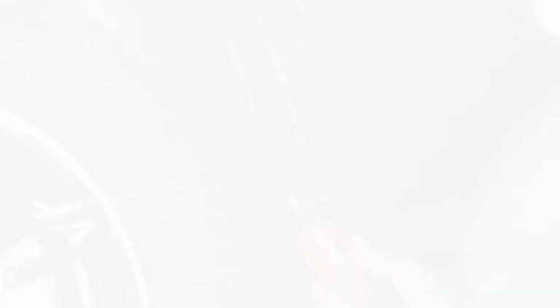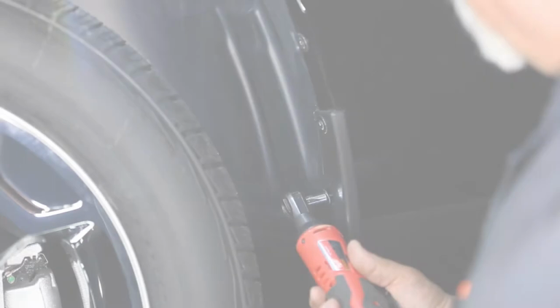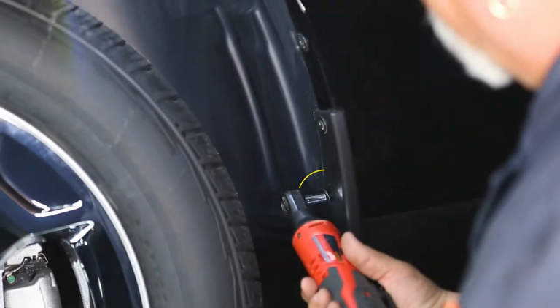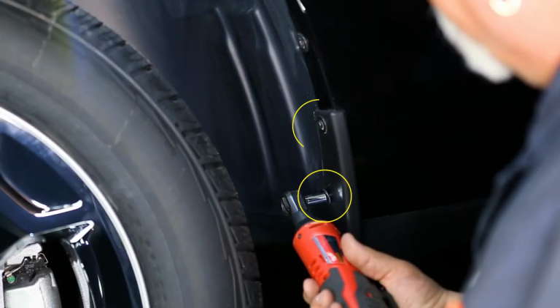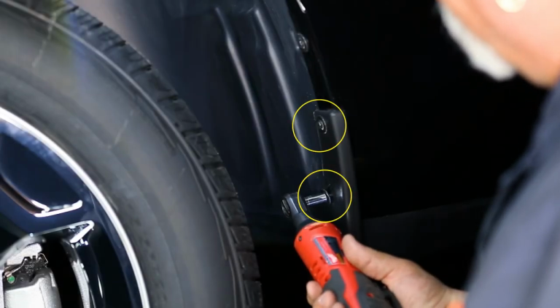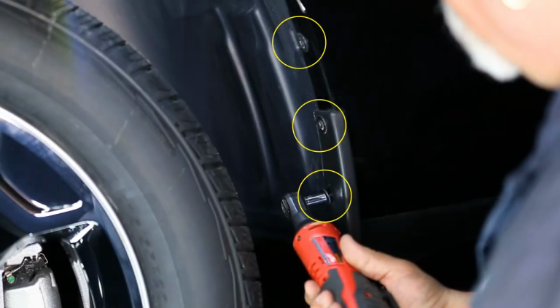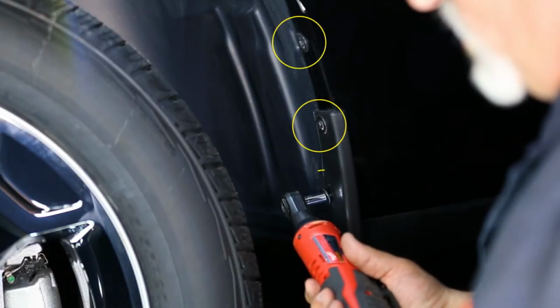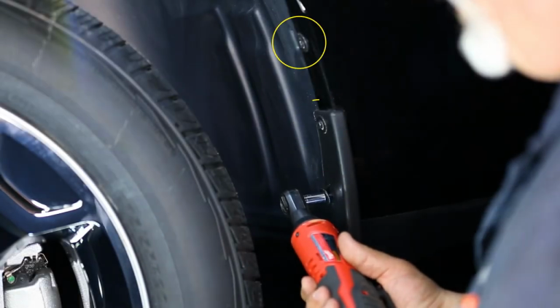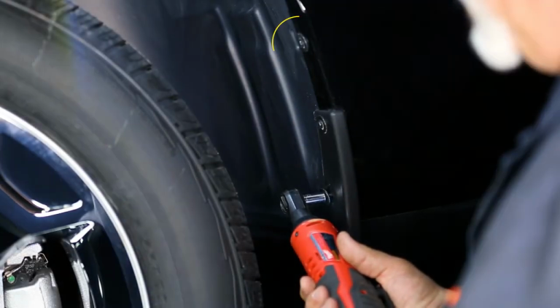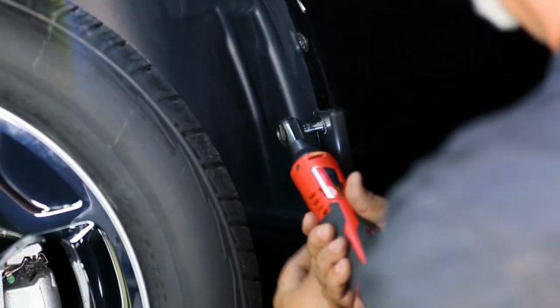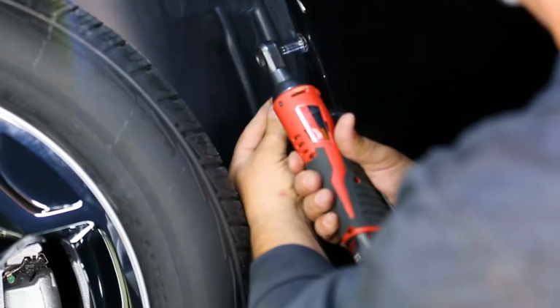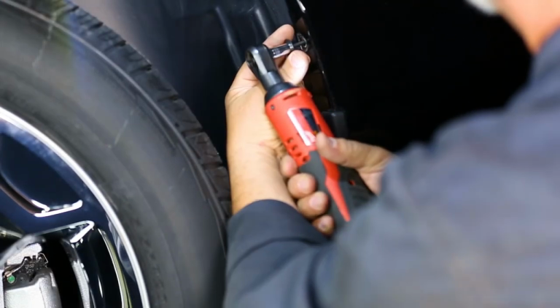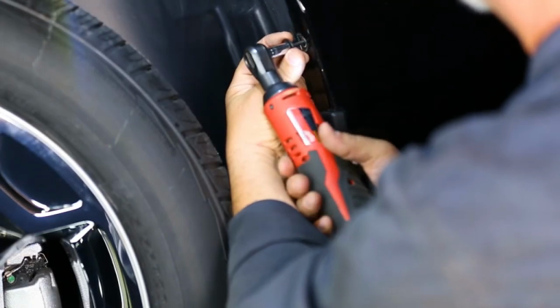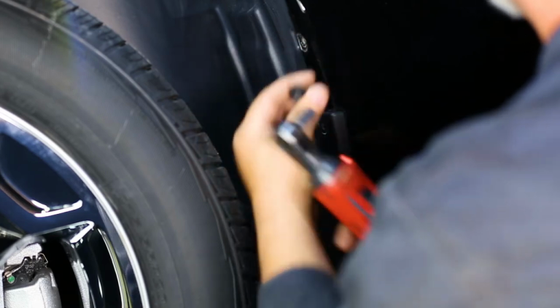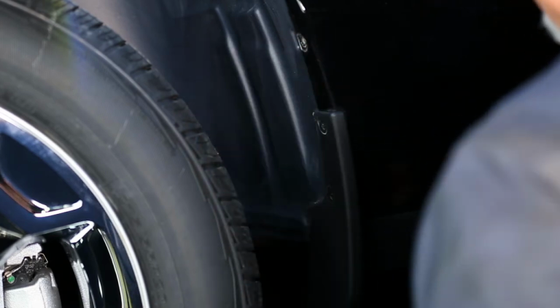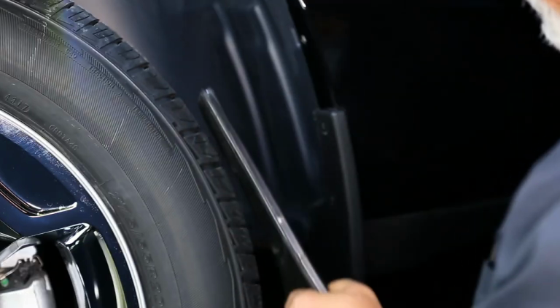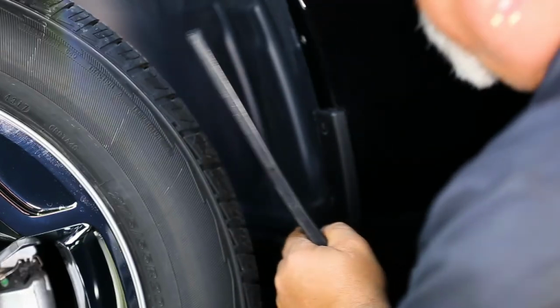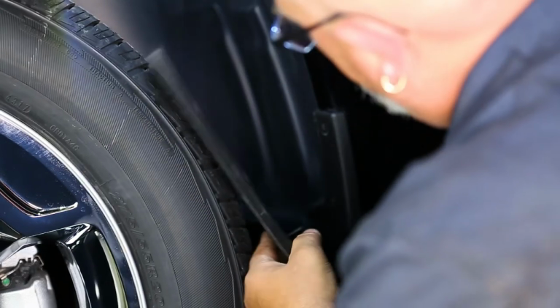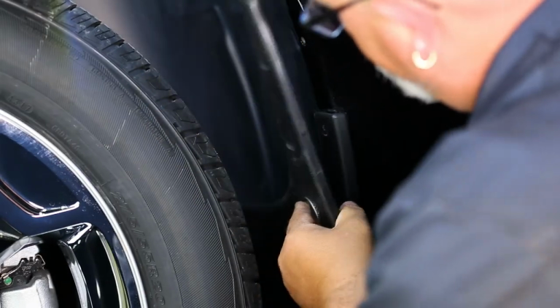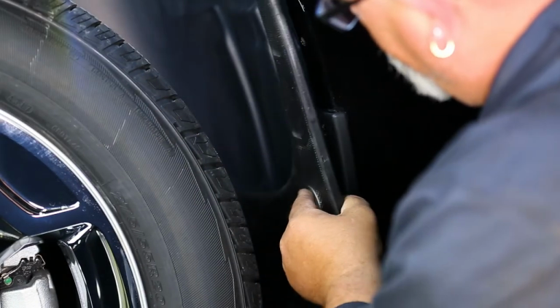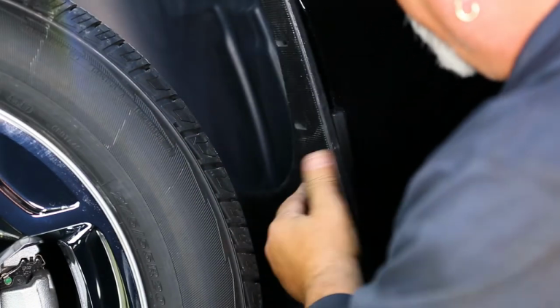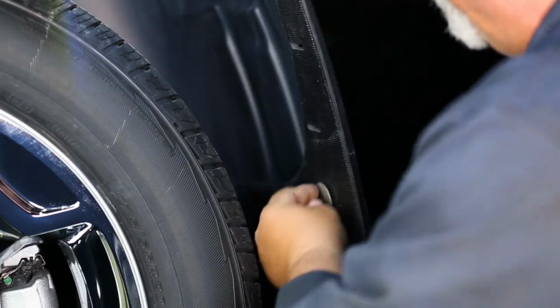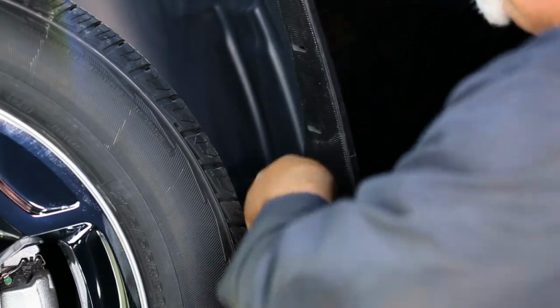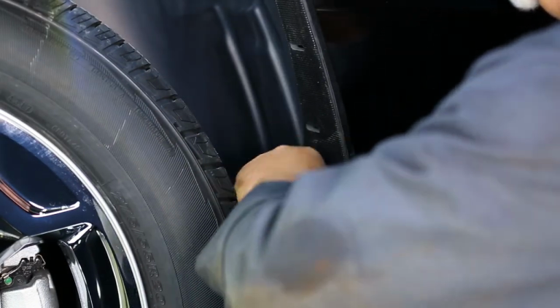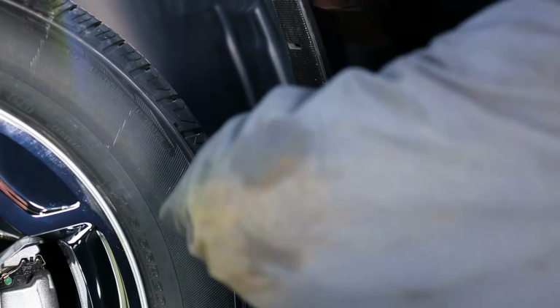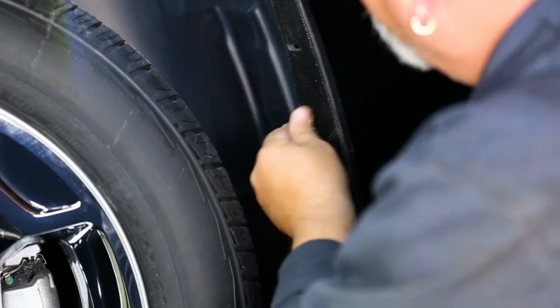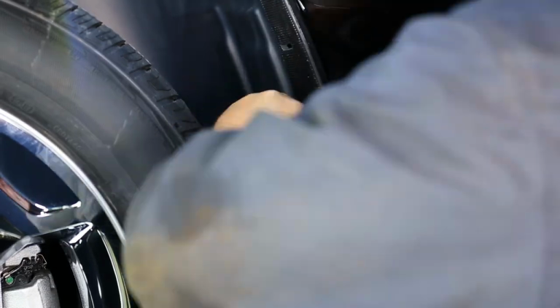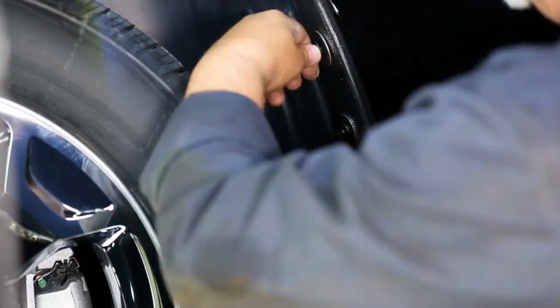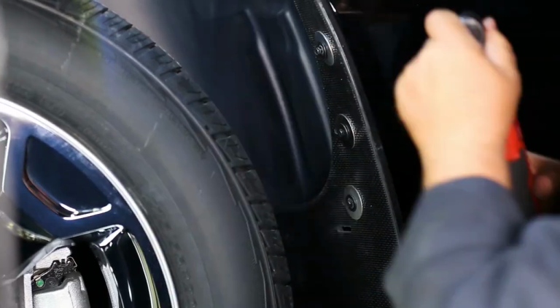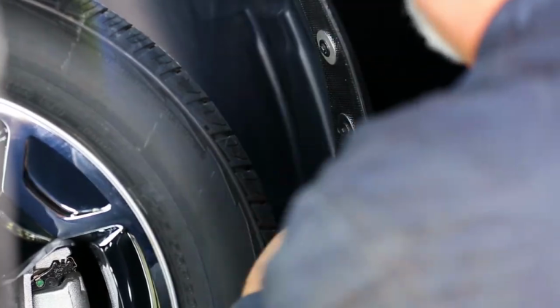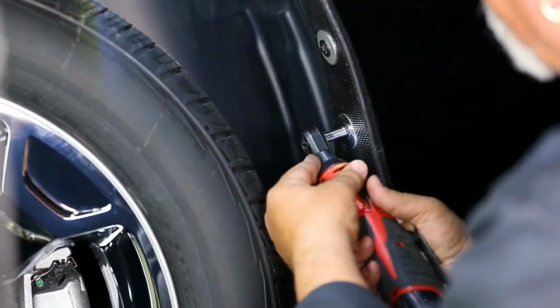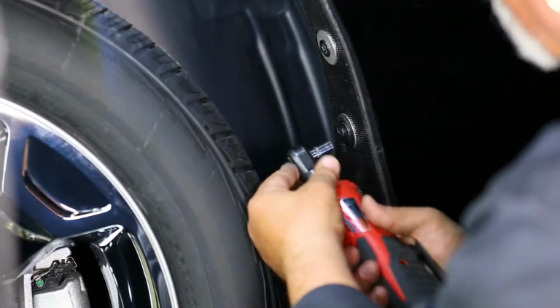First, locate and remove the factory screws located on the plastic molding and inner fender. Using the previous factory screws and three provided inch and a half stainless washers, loosely install the mud flap beginning with the lower hole.